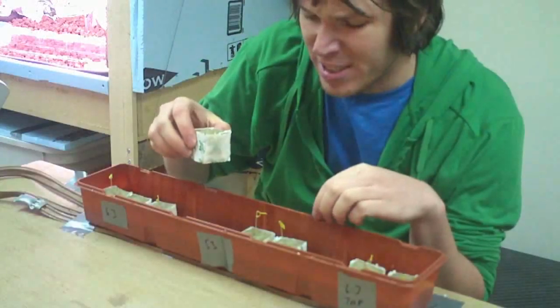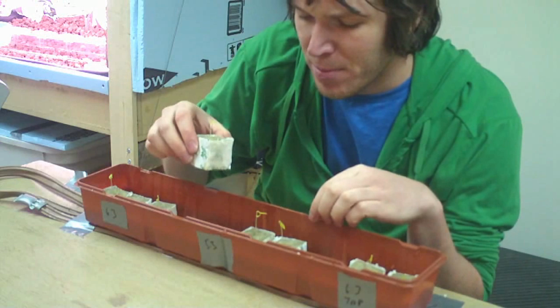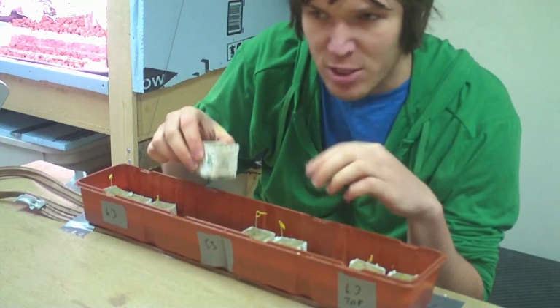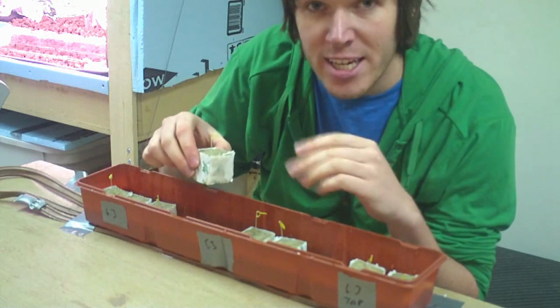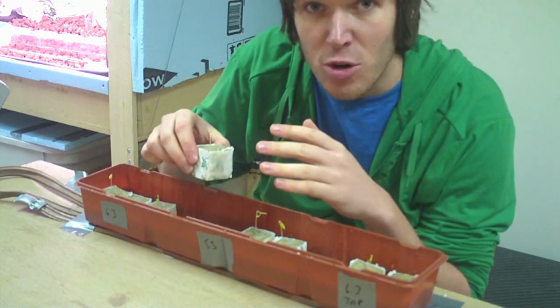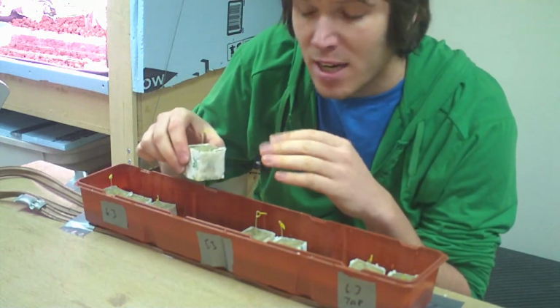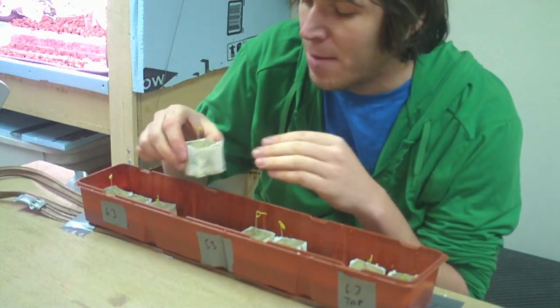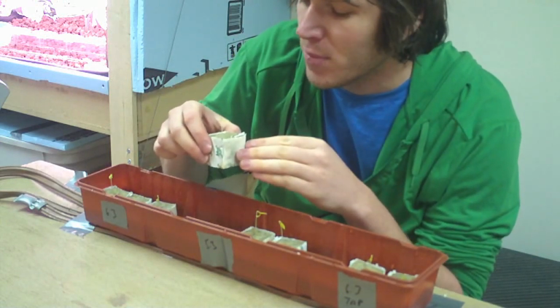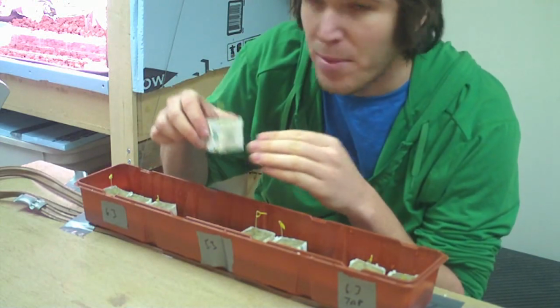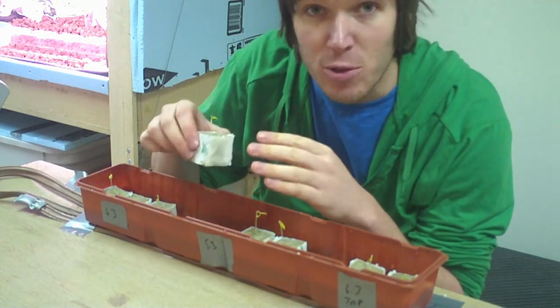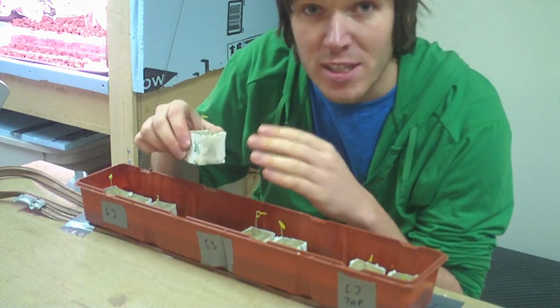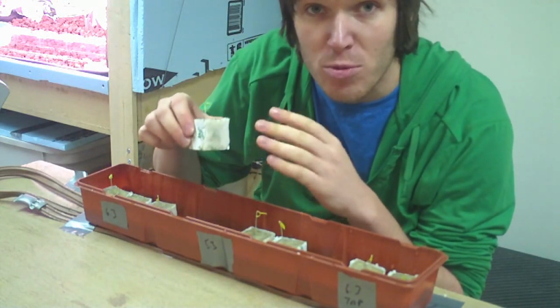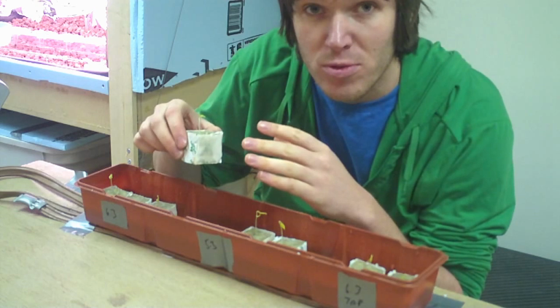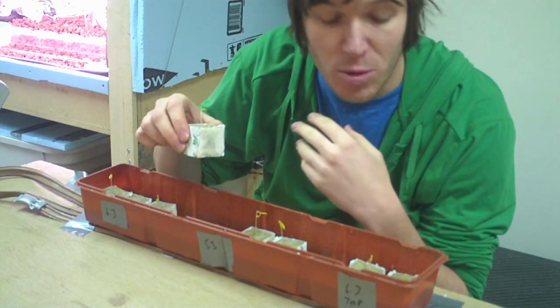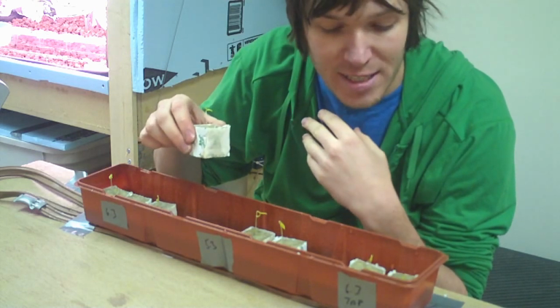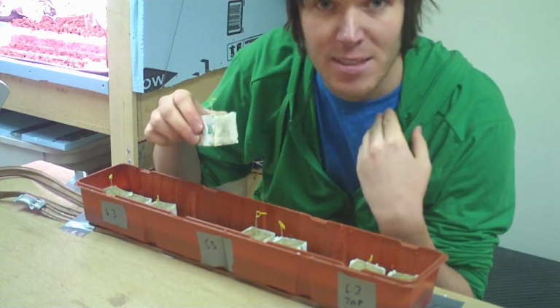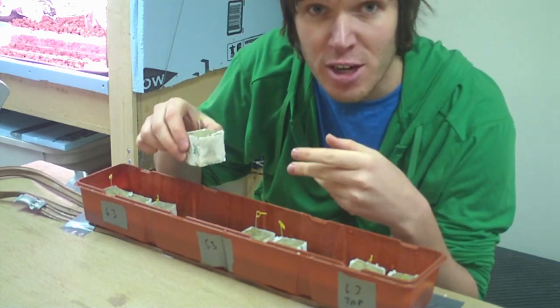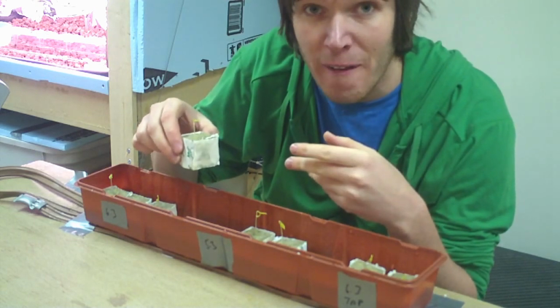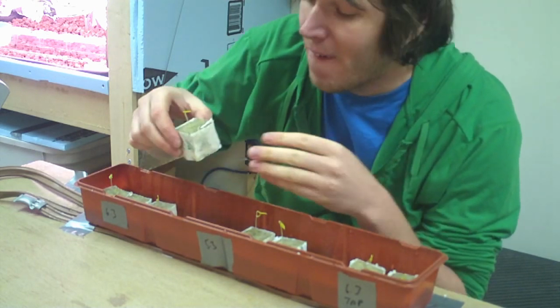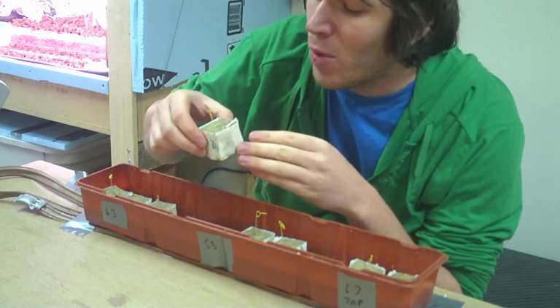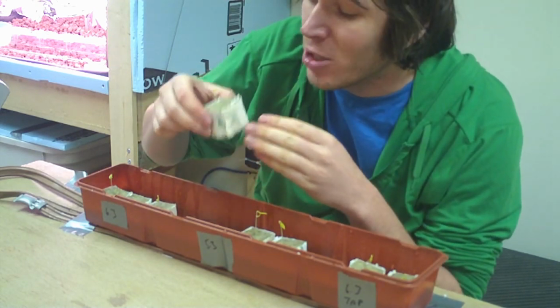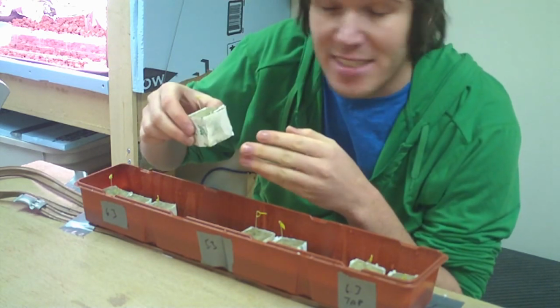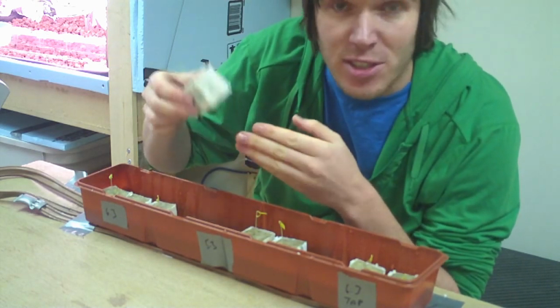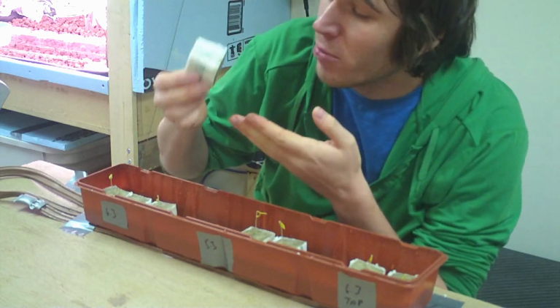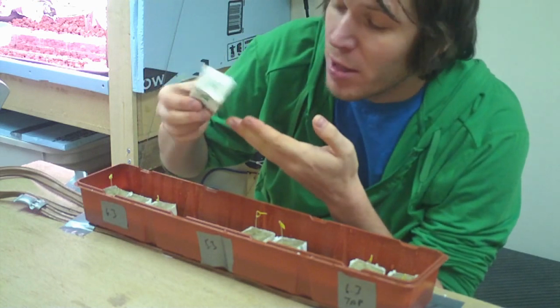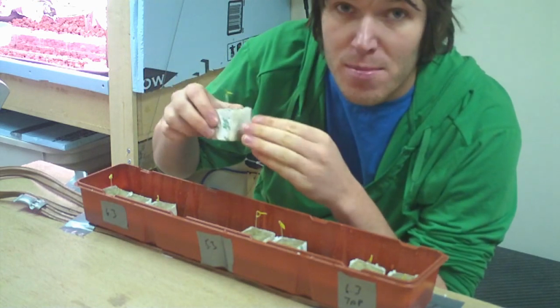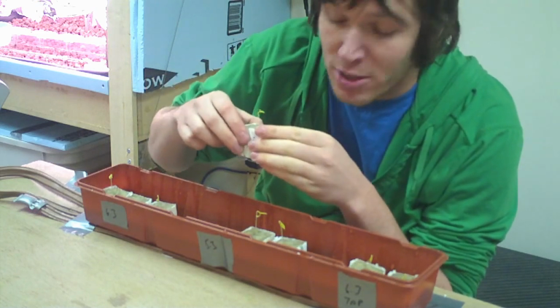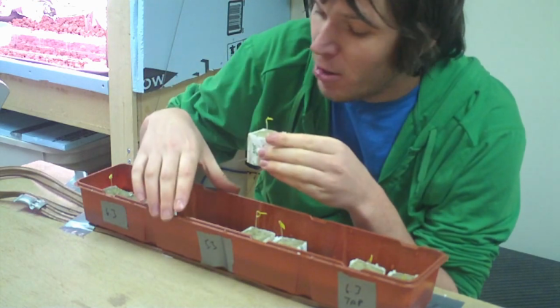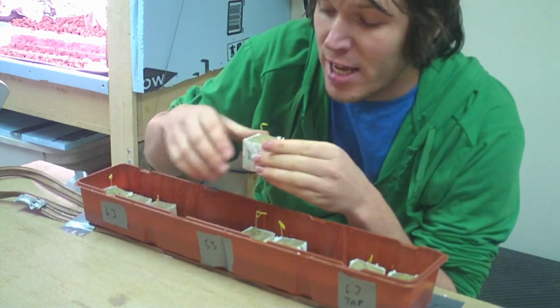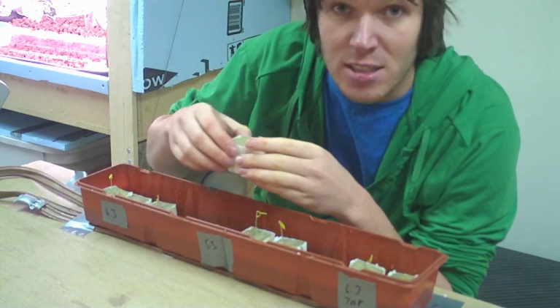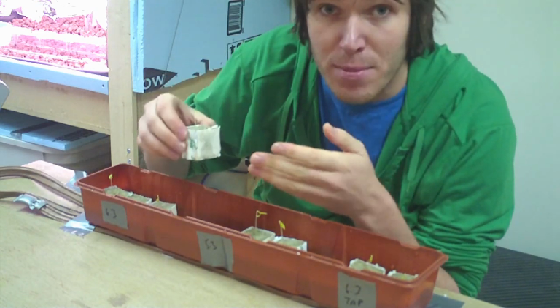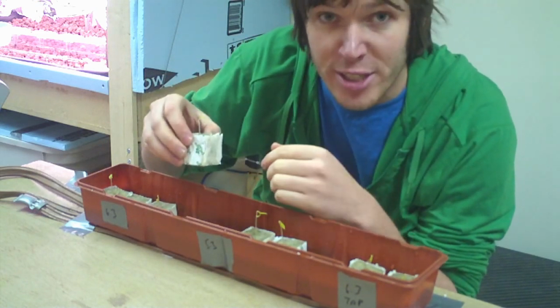I'll probably still keep them in the tray in the dome, but maybe I'll put a few holes in the dome roof just so they can get some fresh air as well. Once it looks like they have started to root on the bottom, I'll take them out of the tray and put them in the hydroton.